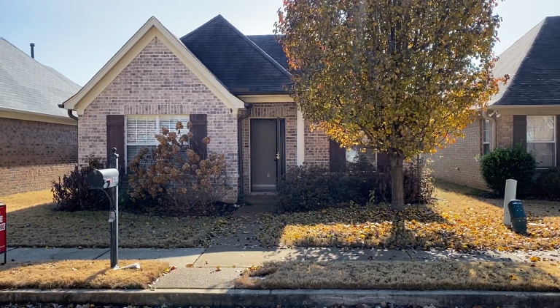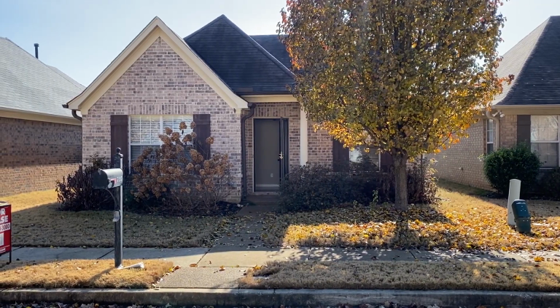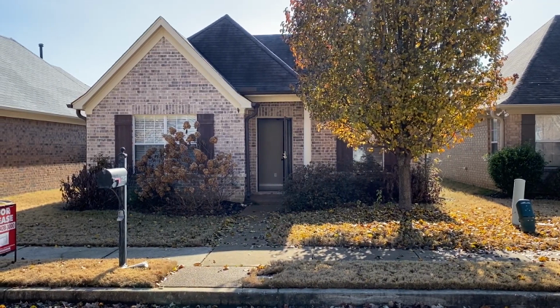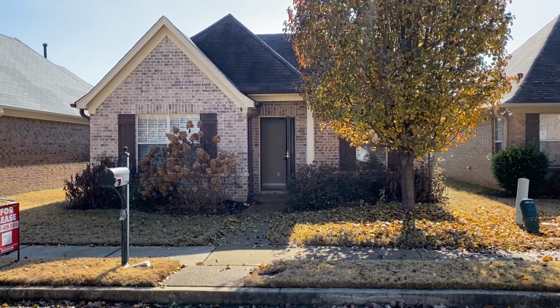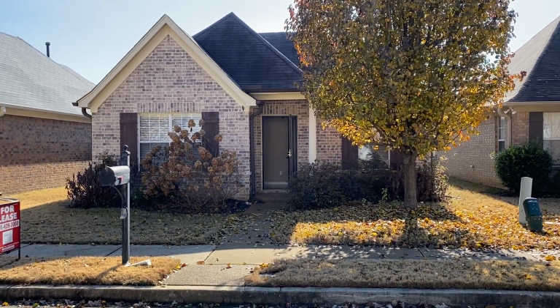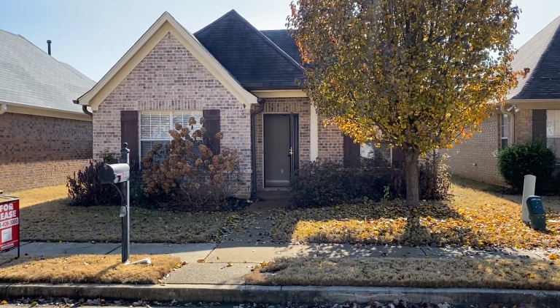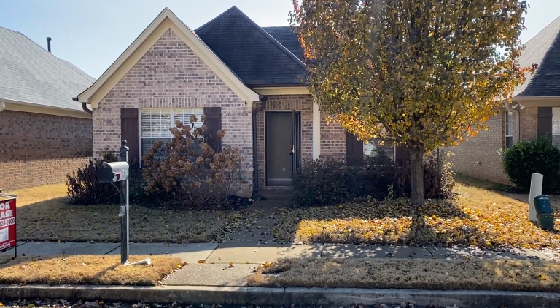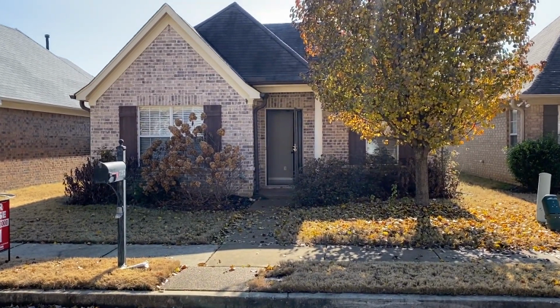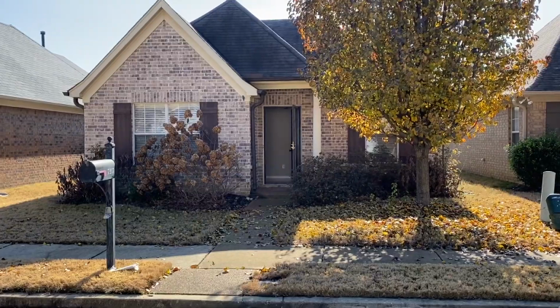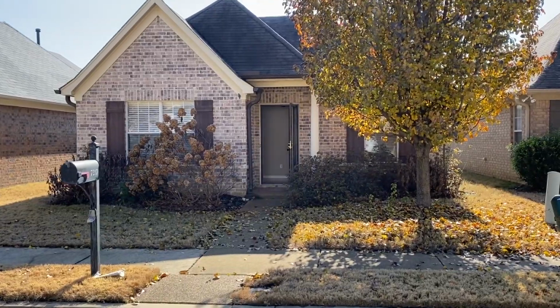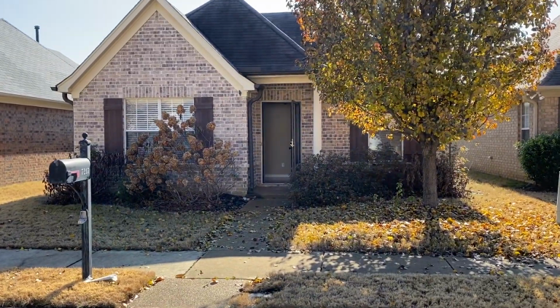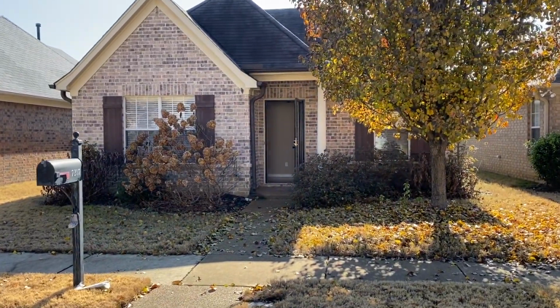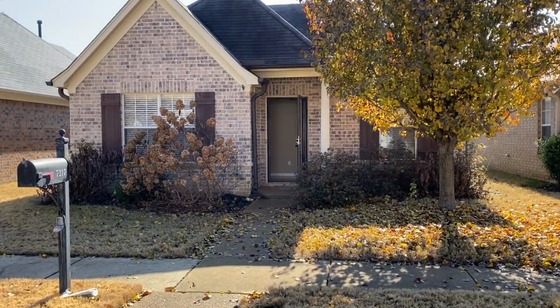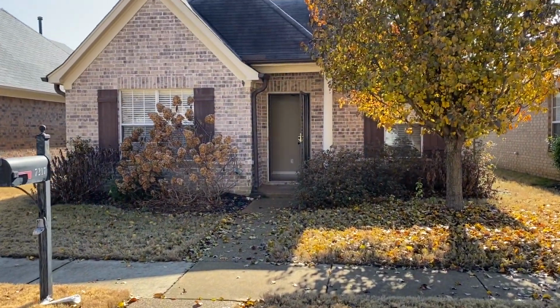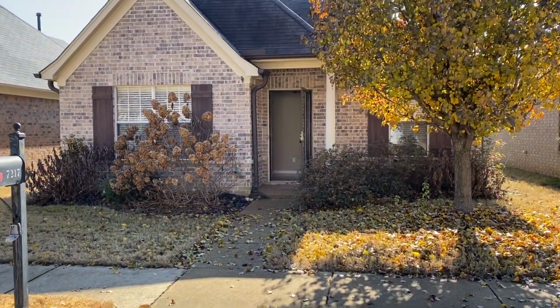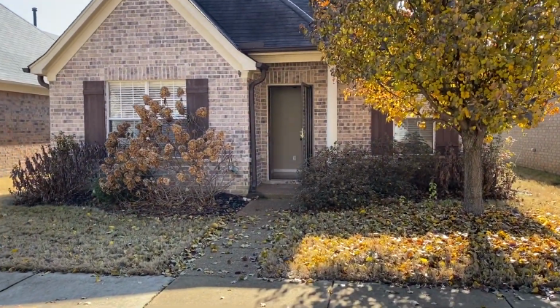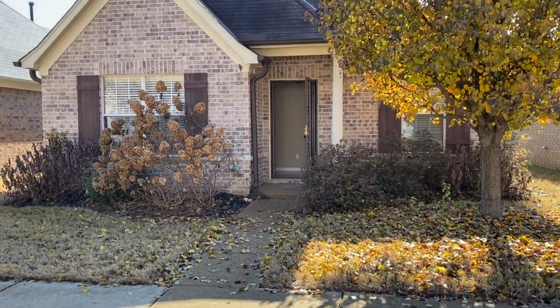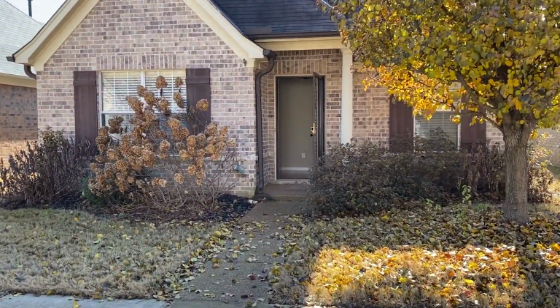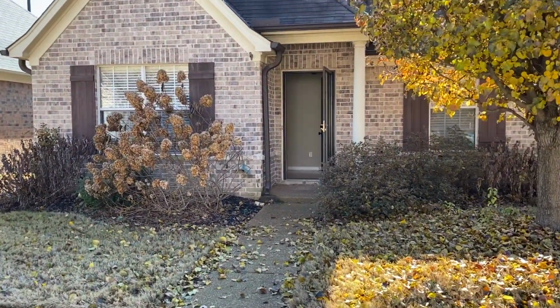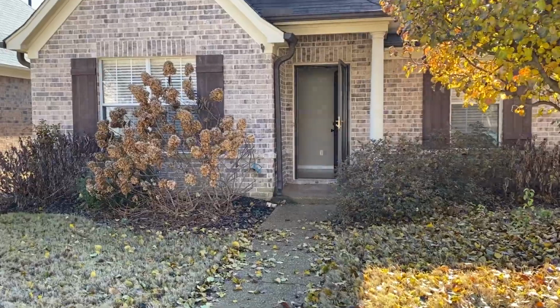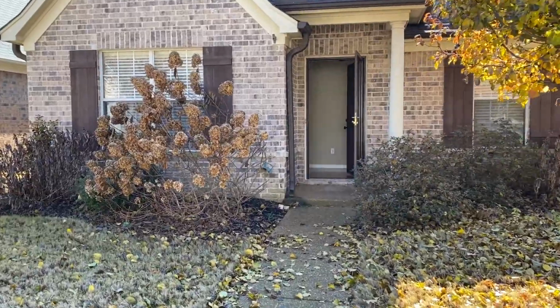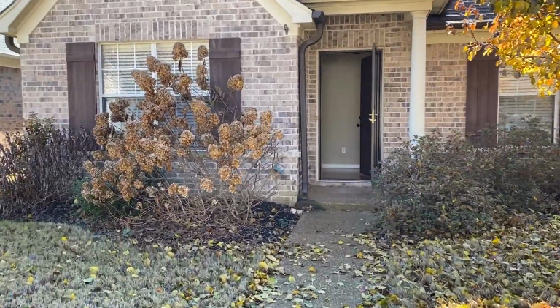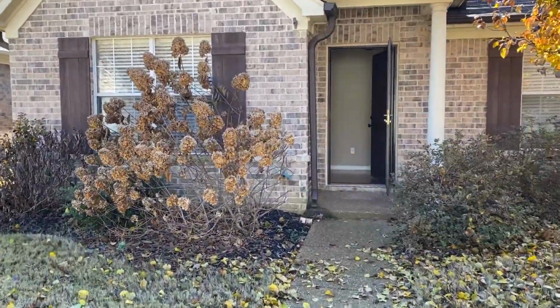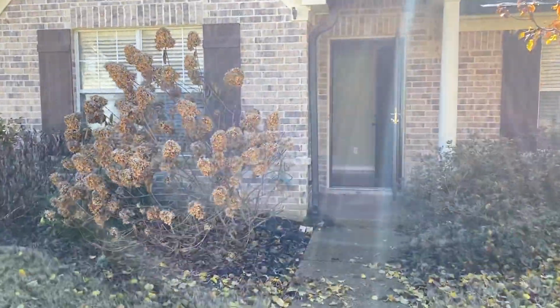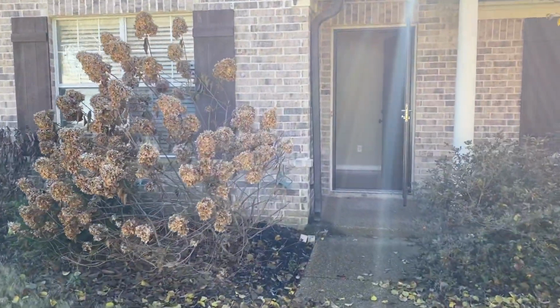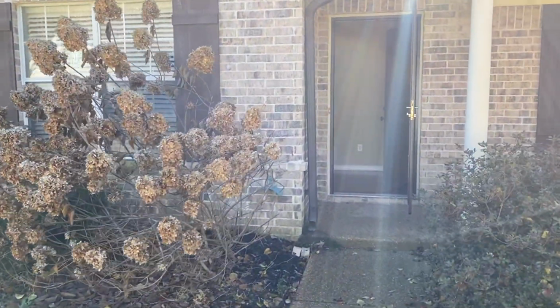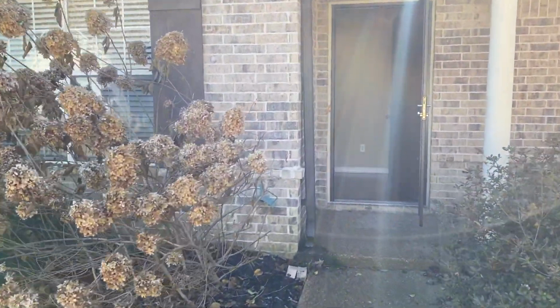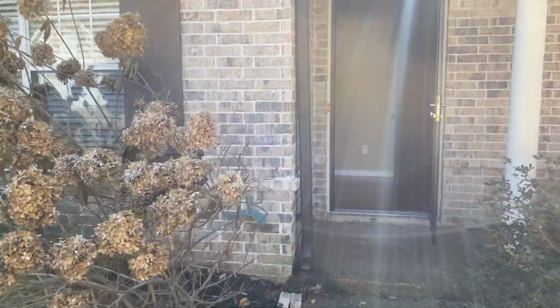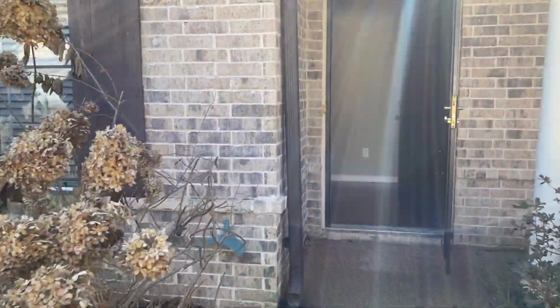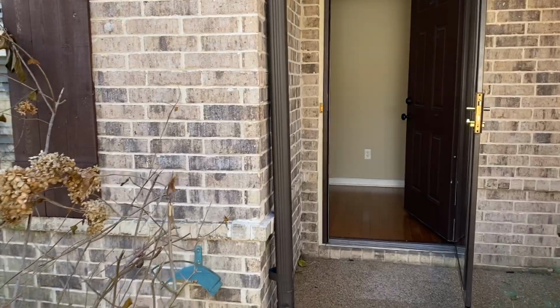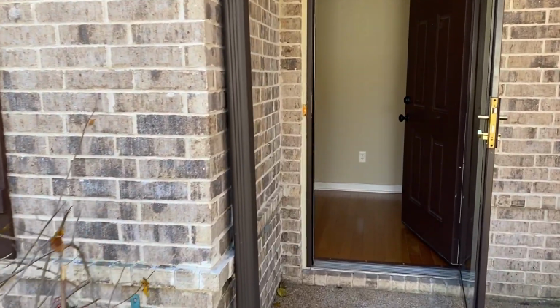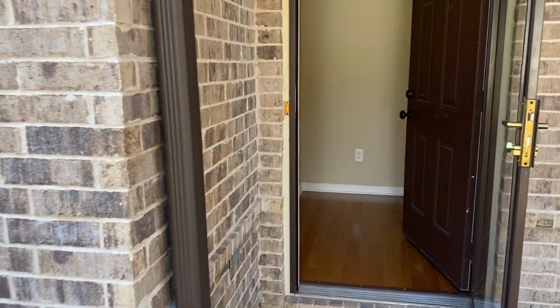Welcome to 7217 Grape Tree Trail in Cordova, Tennessee. We're in the Shelby Park subdivision, which is located just north of Shelby Farms. This is a three bedroom, two bath home right around 1,300 square feet.